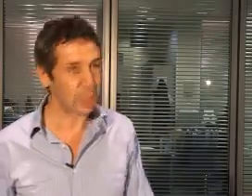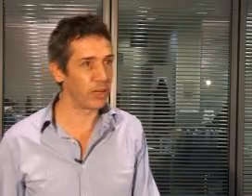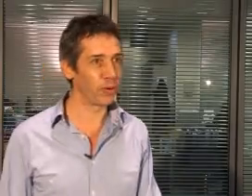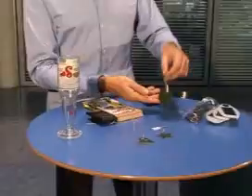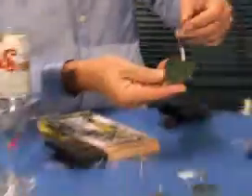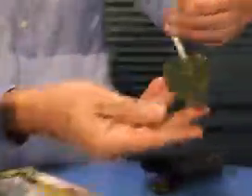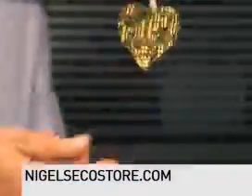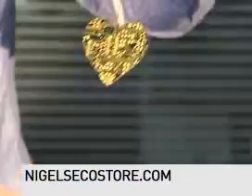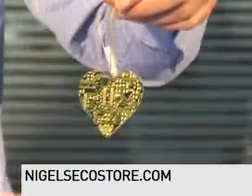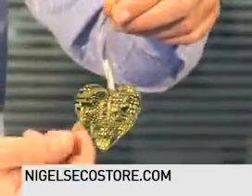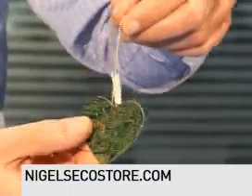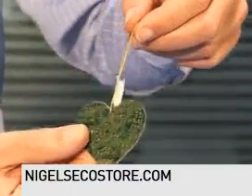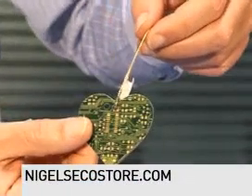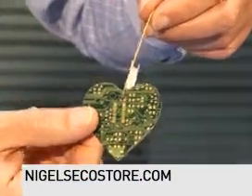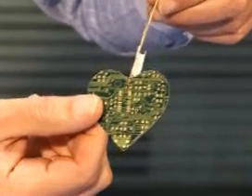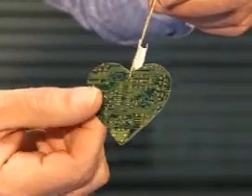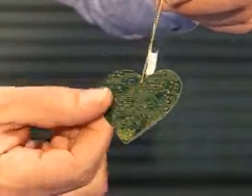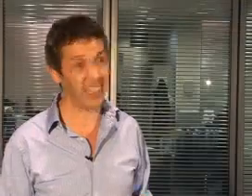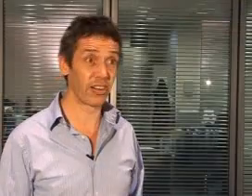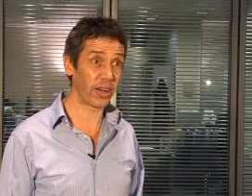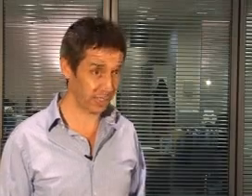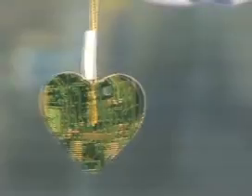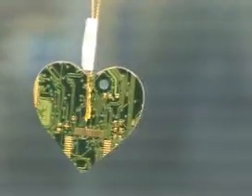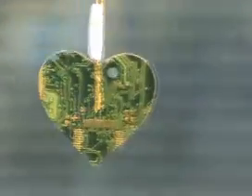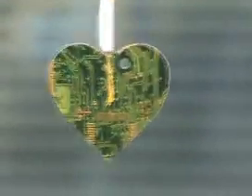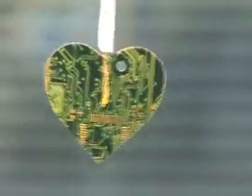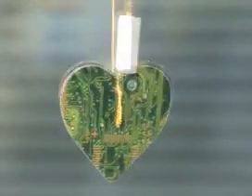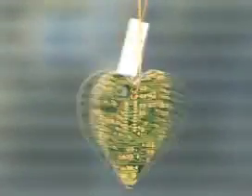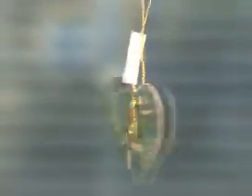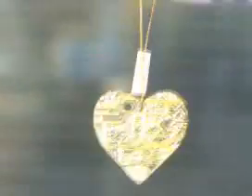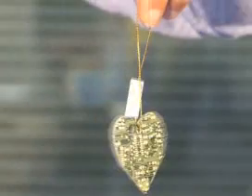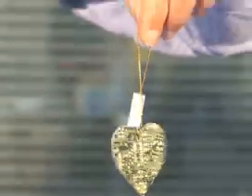Christmas tree baubles — here's a little gadget. These are circuit boards from computers. I think they actually look really quite nice. So, again, making the most use of products. You just hang those on the tree.